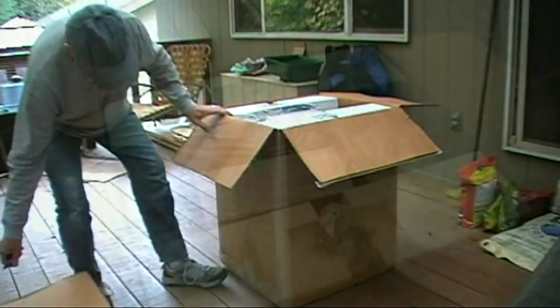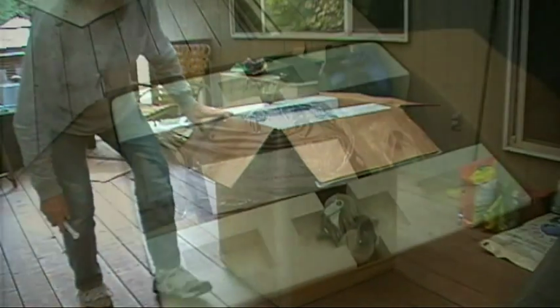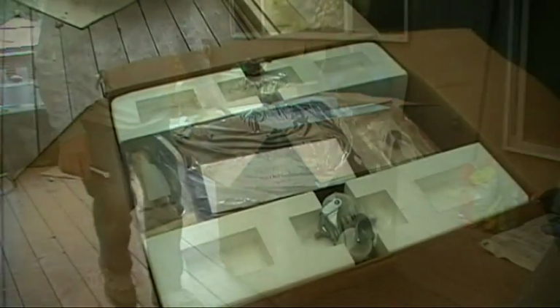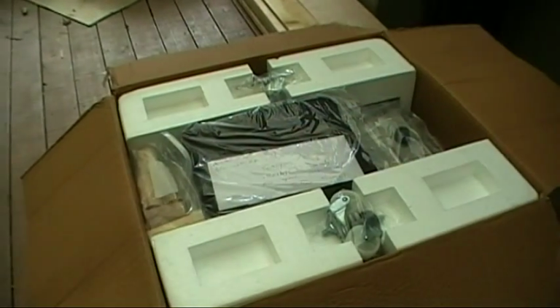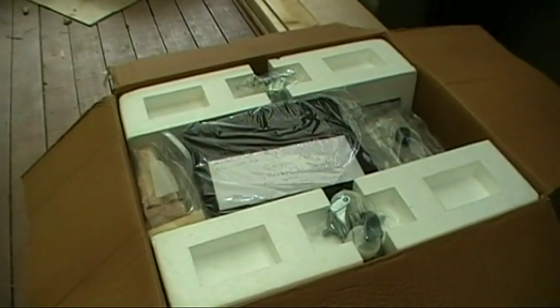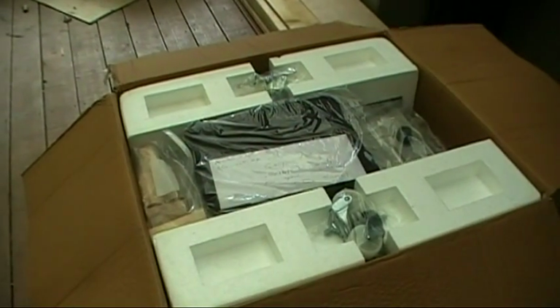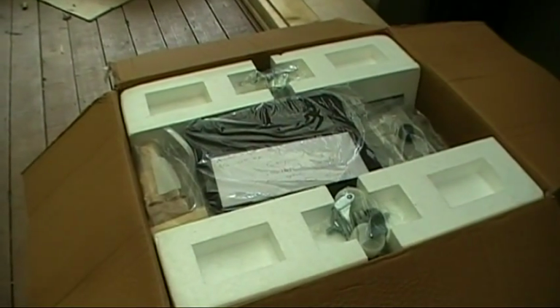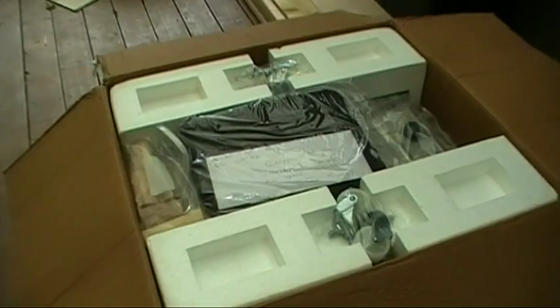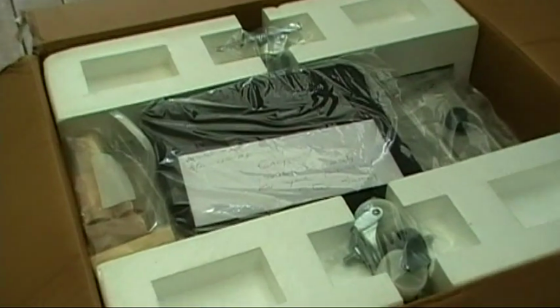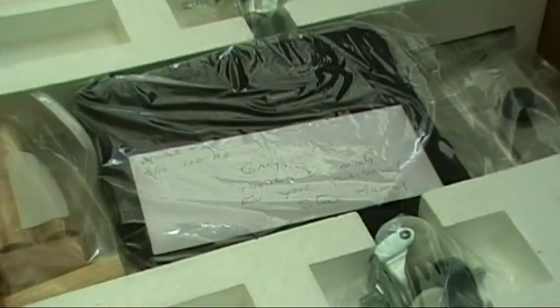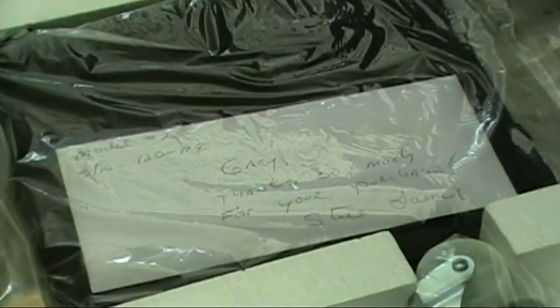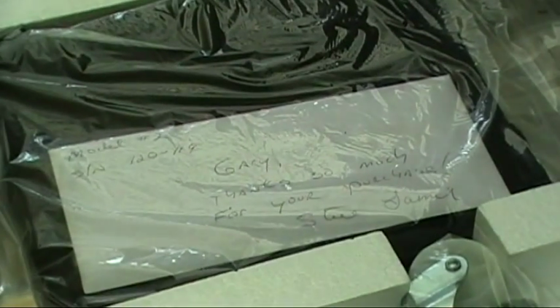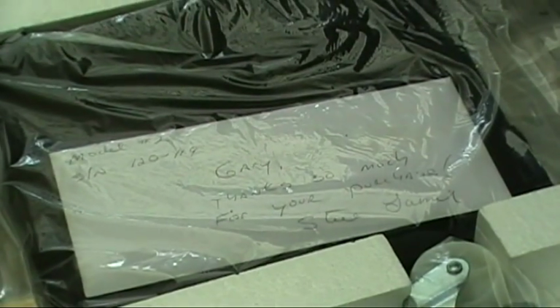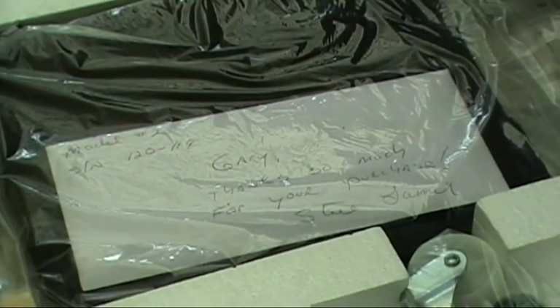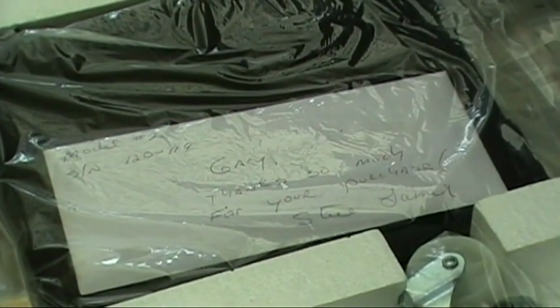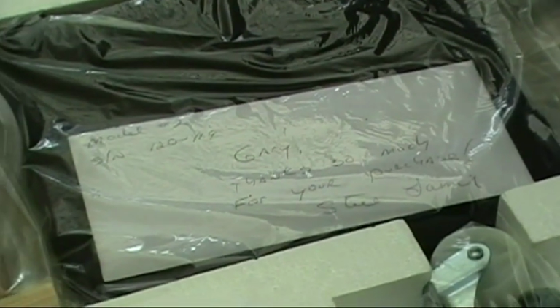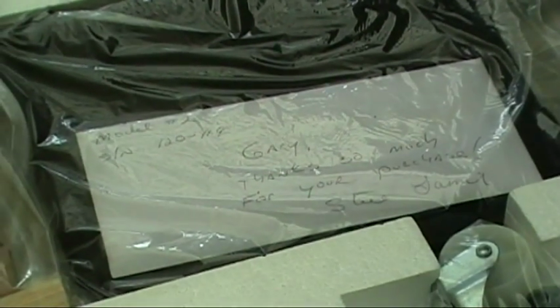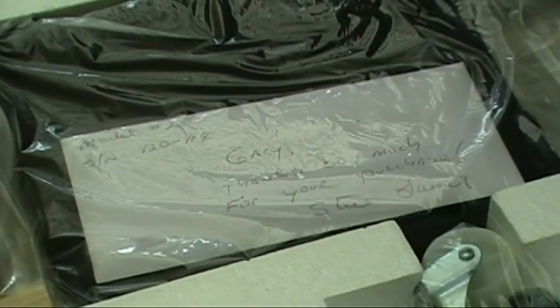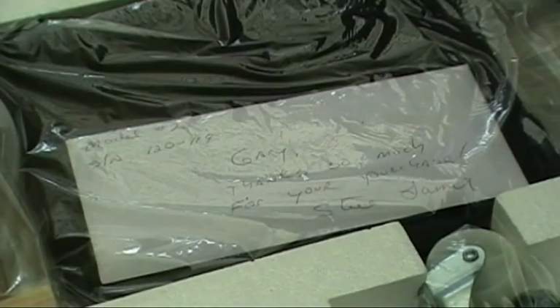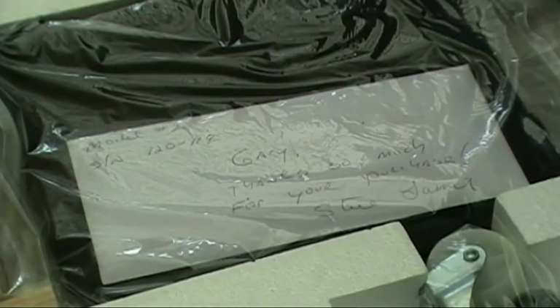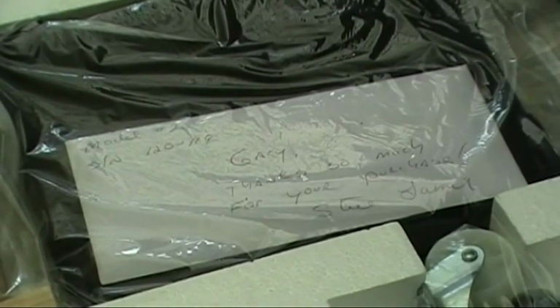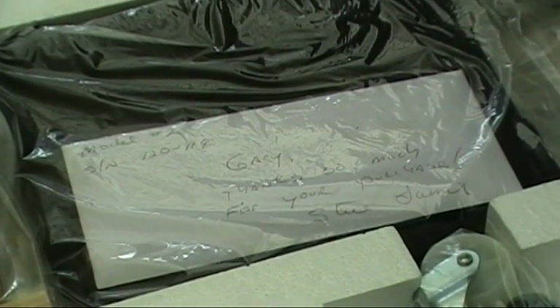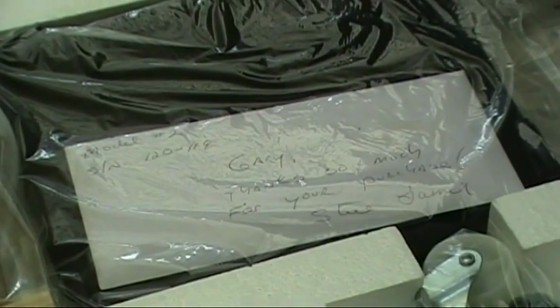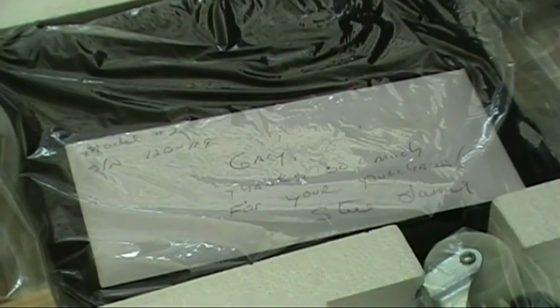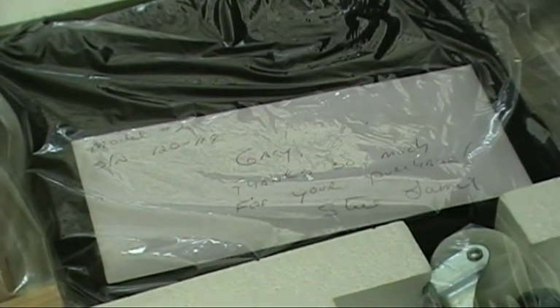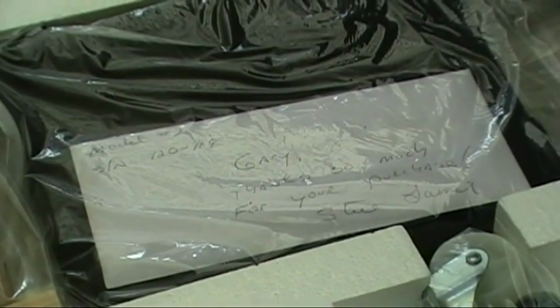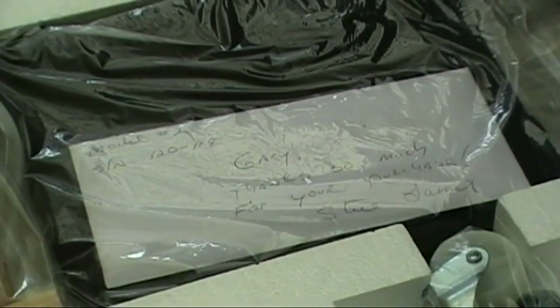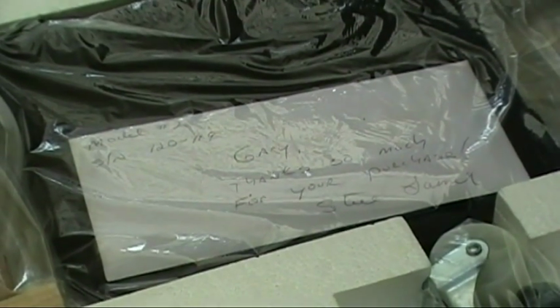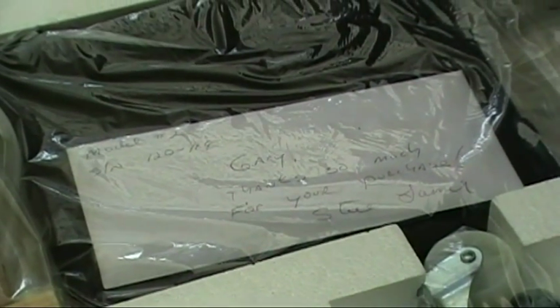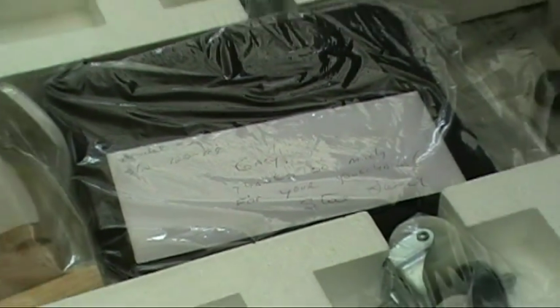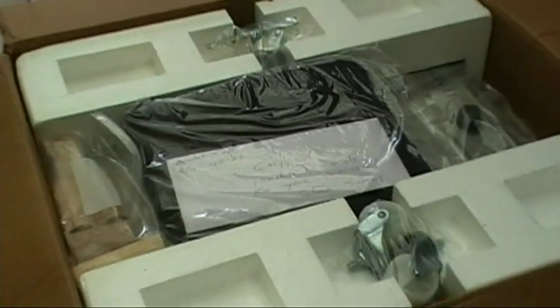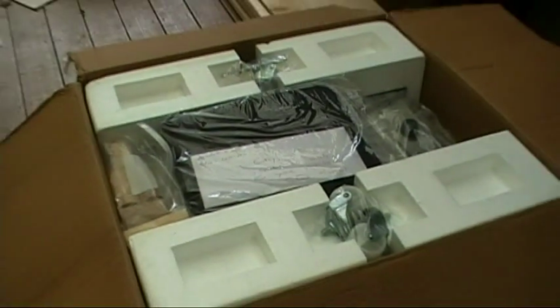There's what it looks like inside, and on top in the envelope there's a nice note that says 'Gary, thank you so much for your purchase,' signed by the owner of the company. That's a nice touch.